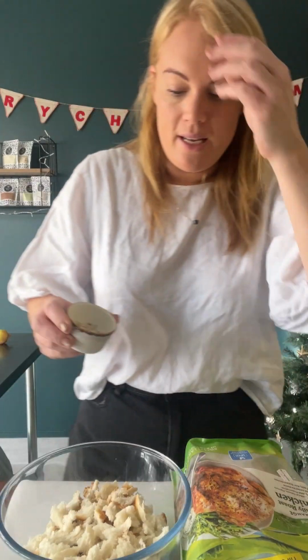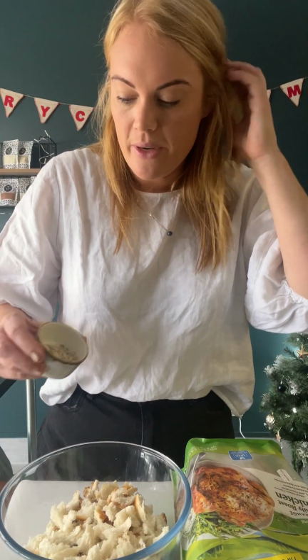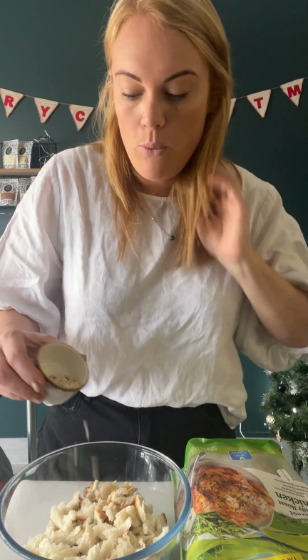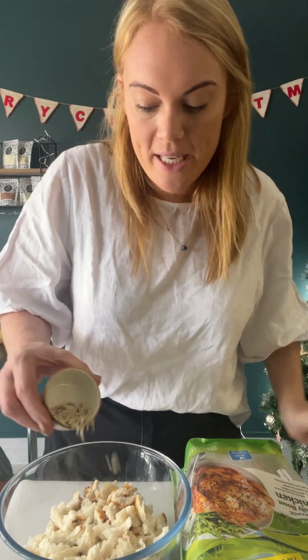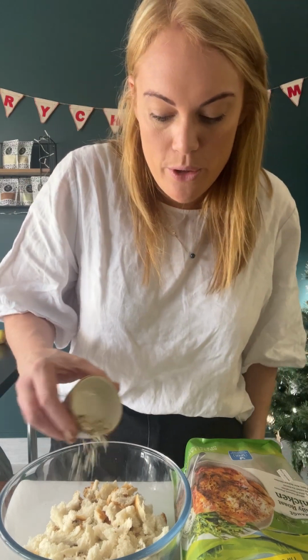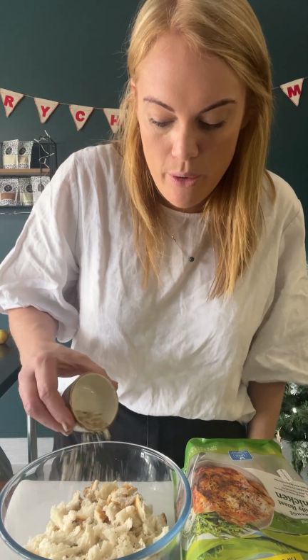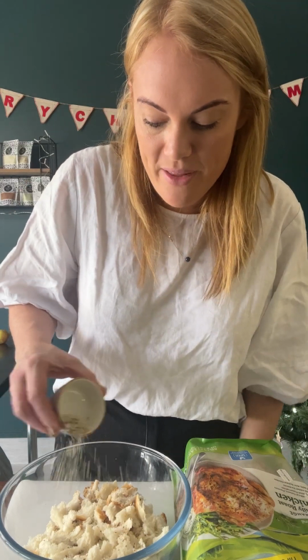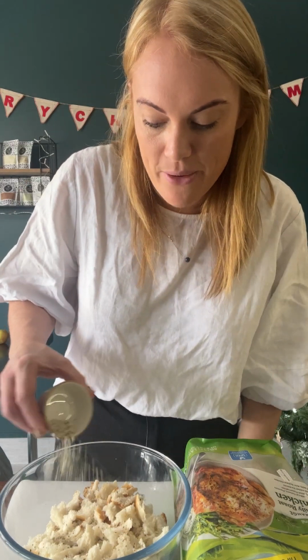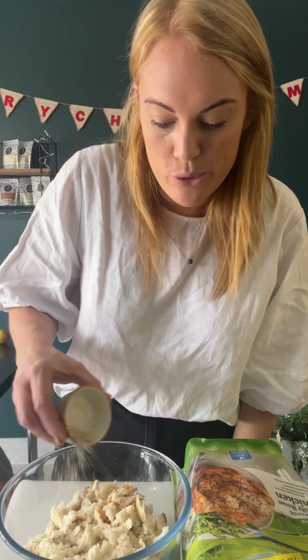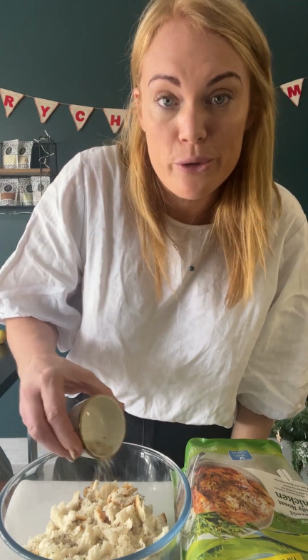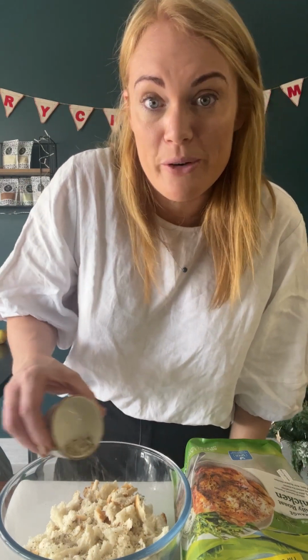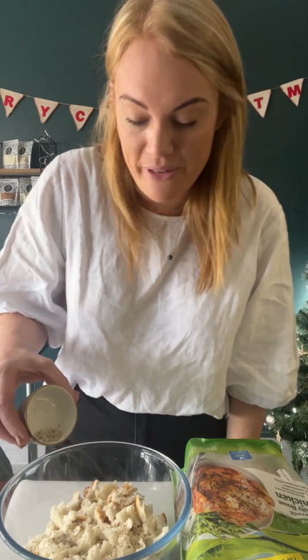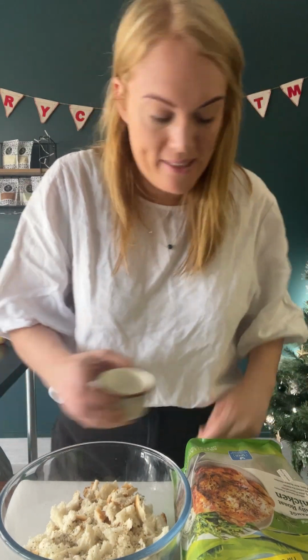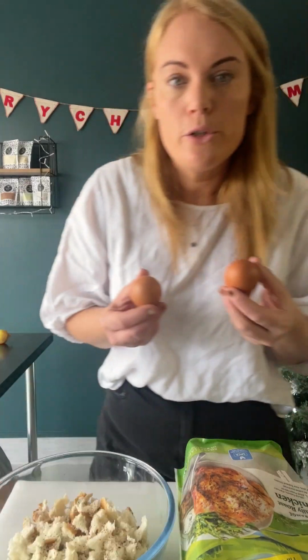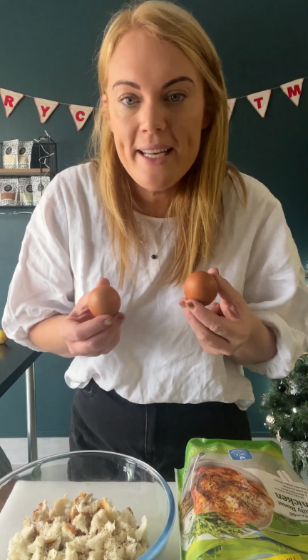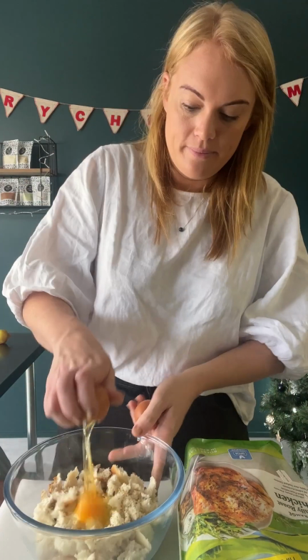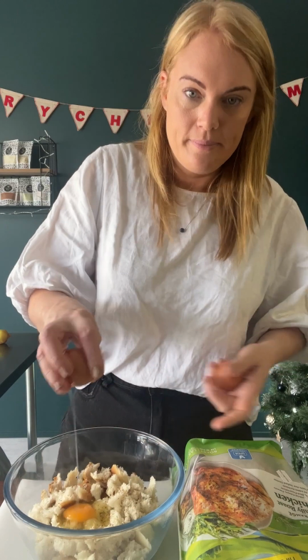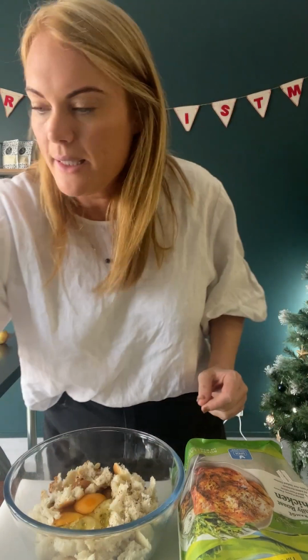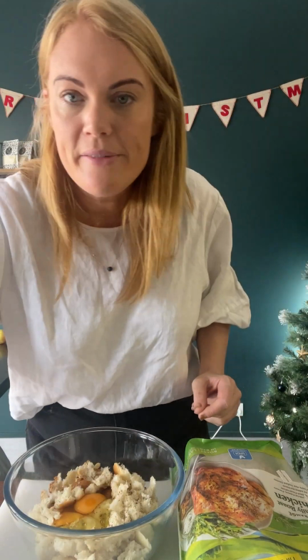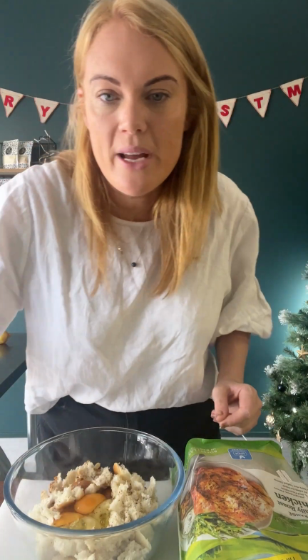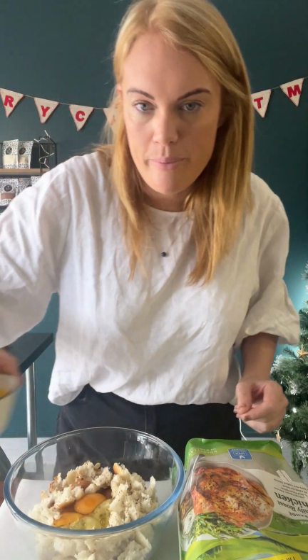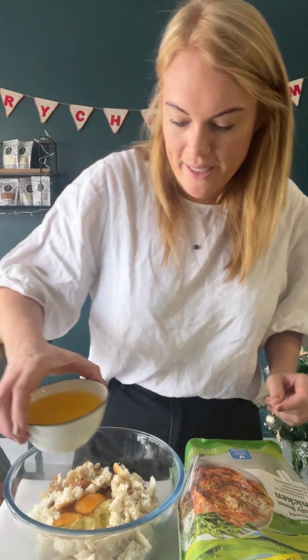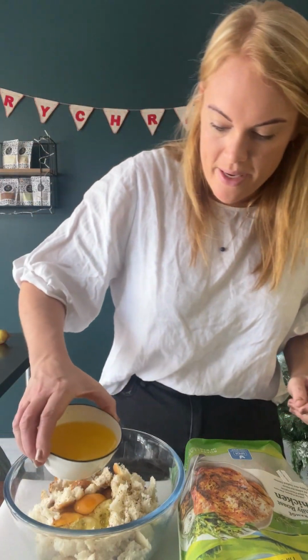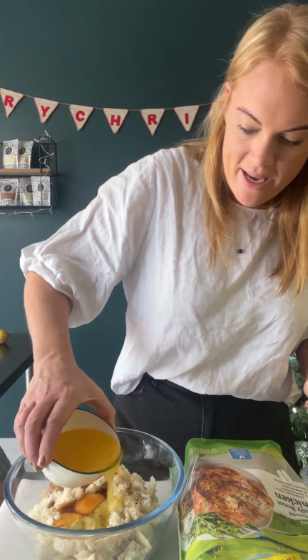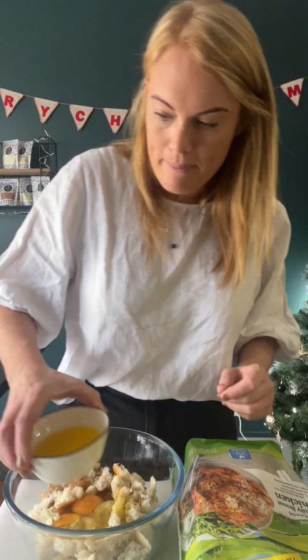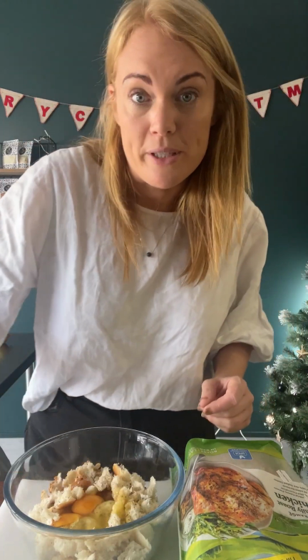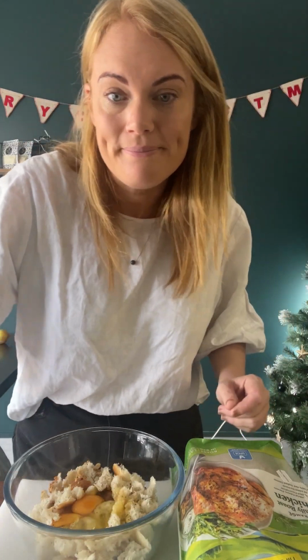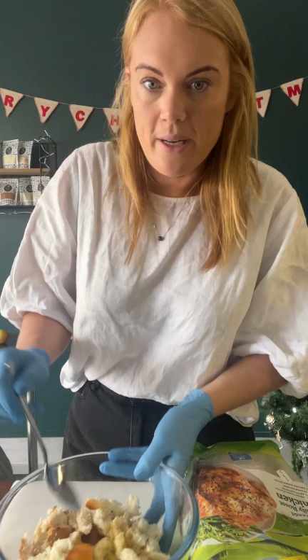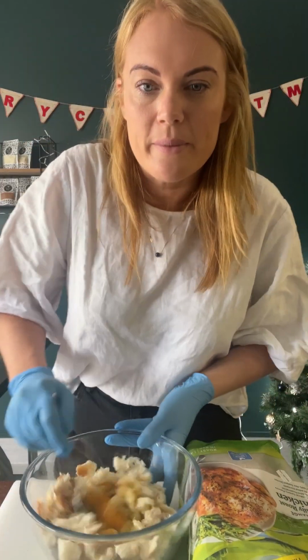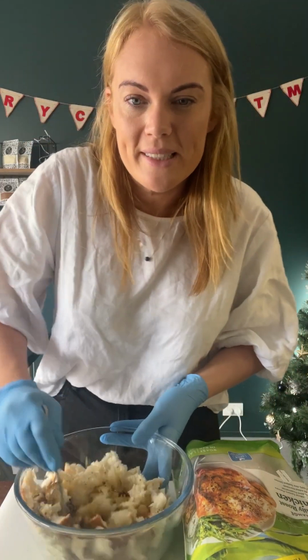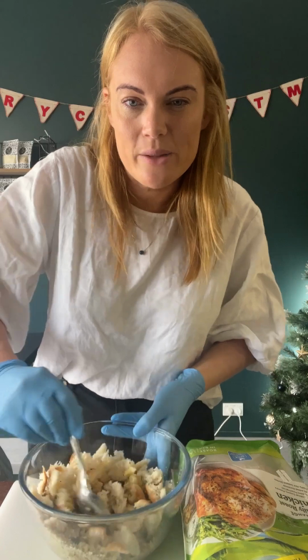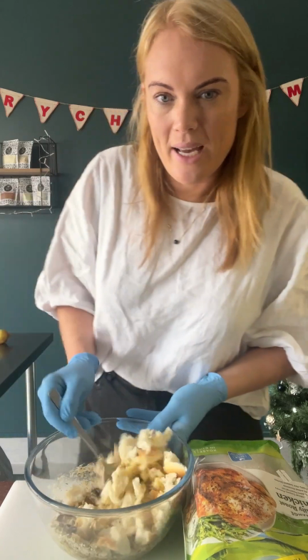Into here we're gonna add one teaspoon of either man grind or your spit roast flakes, two eggs, and 70 grams of melted butter to bind it. Mix that all up.